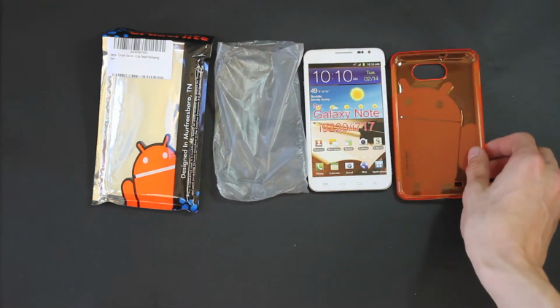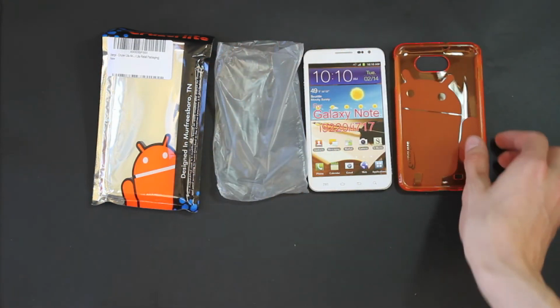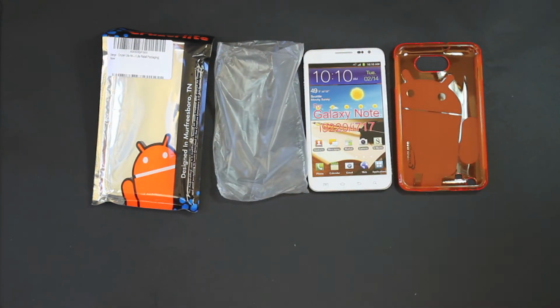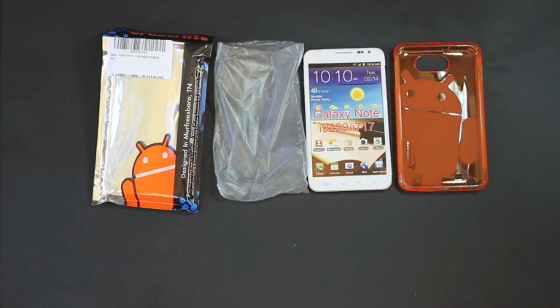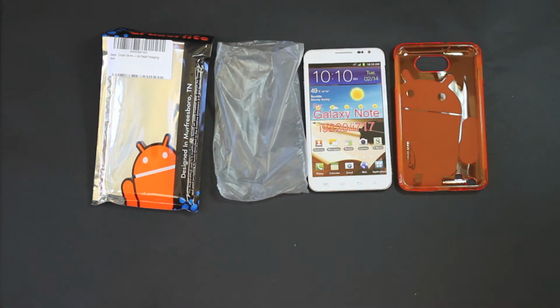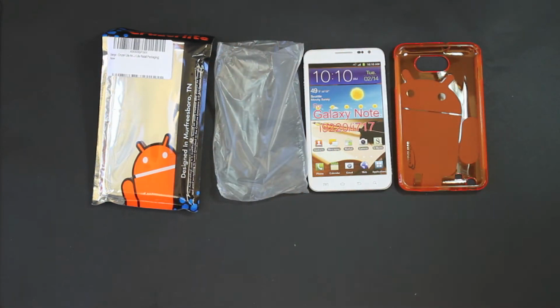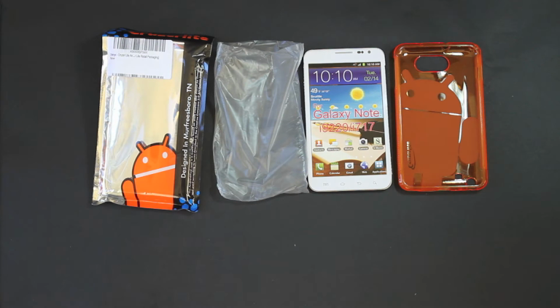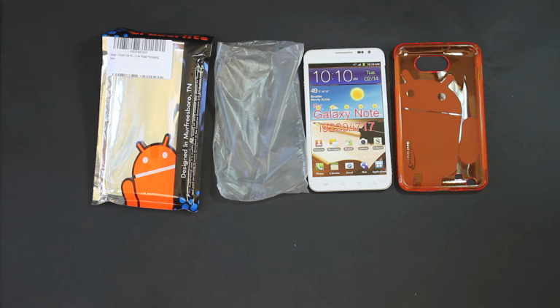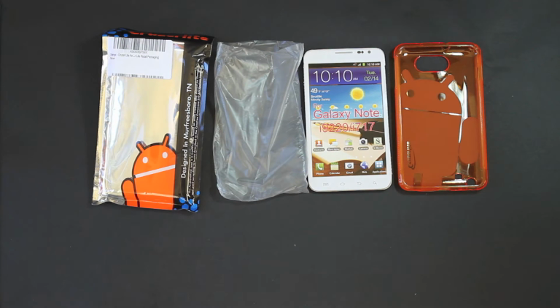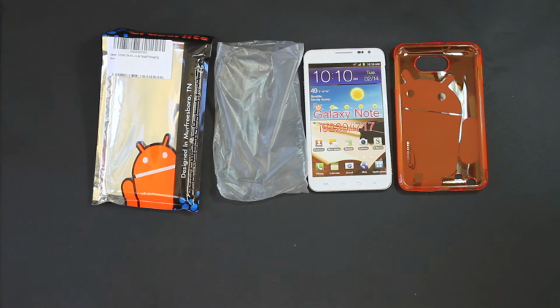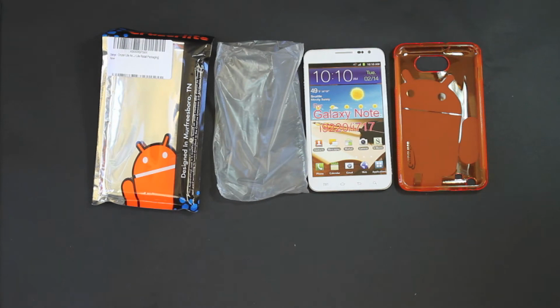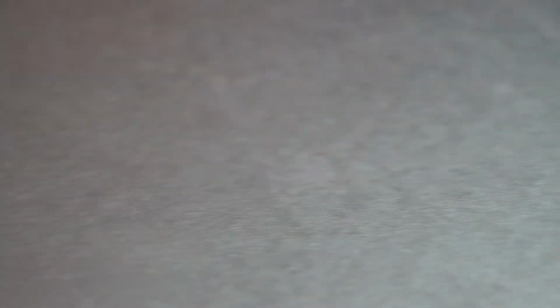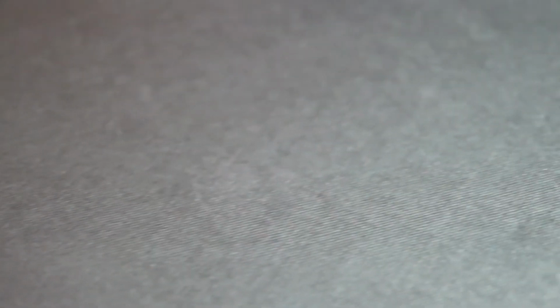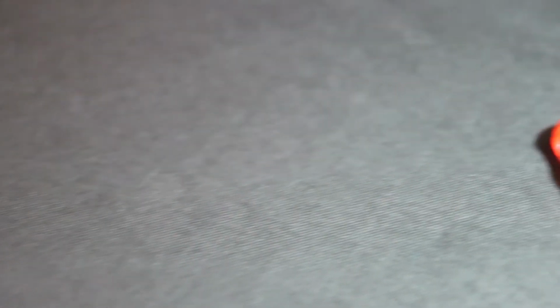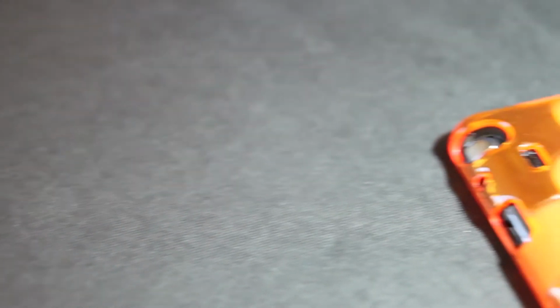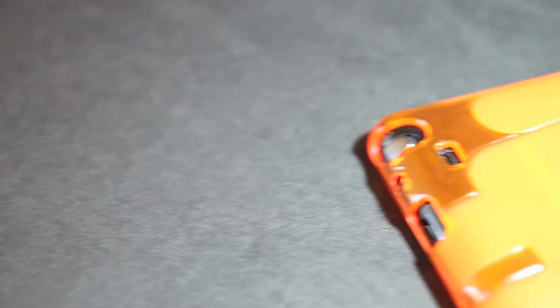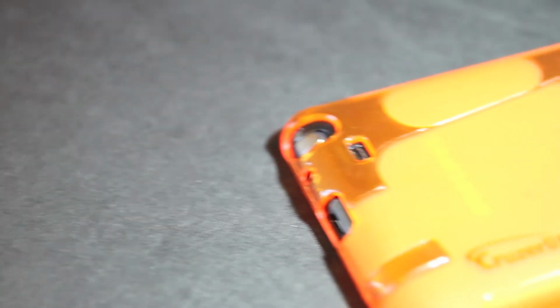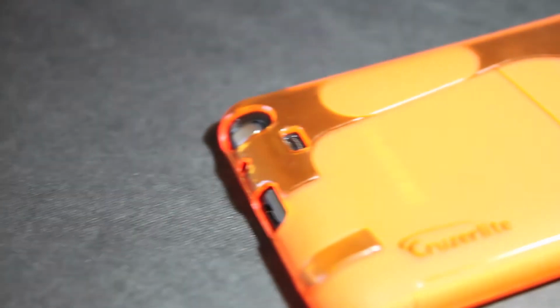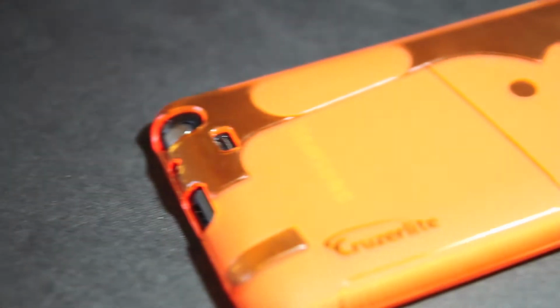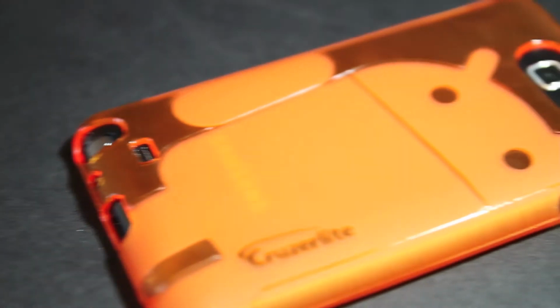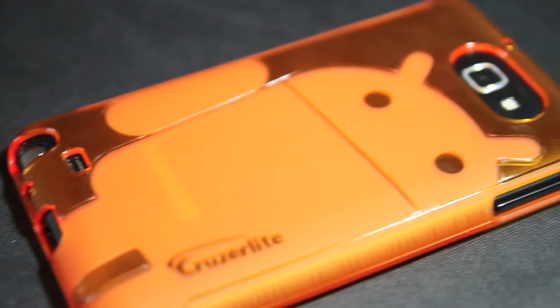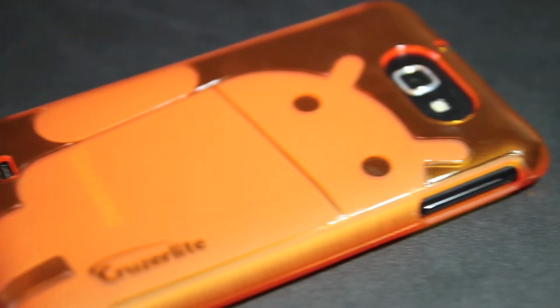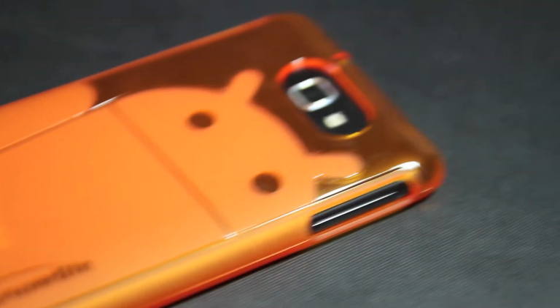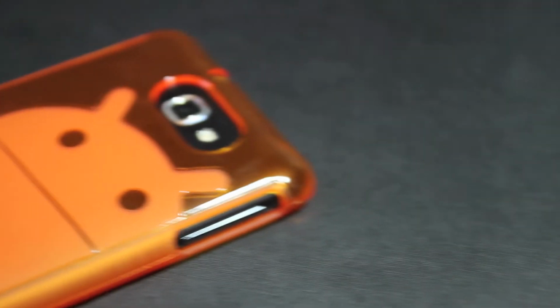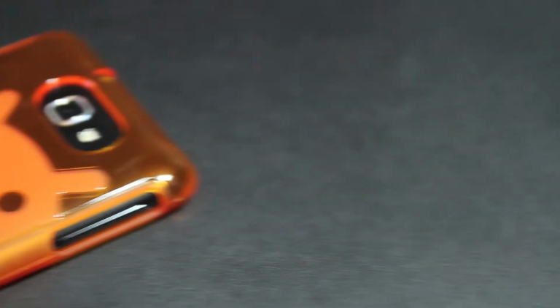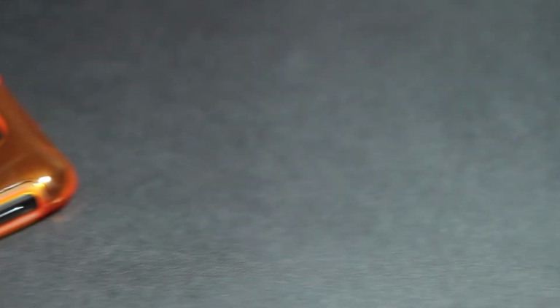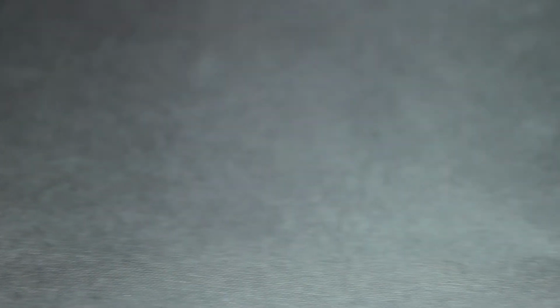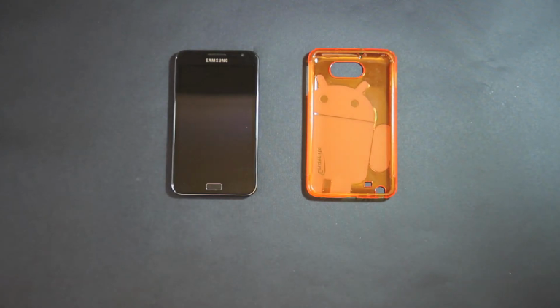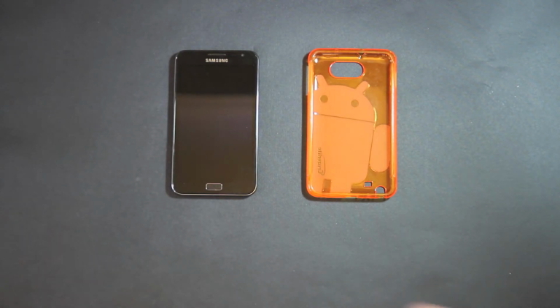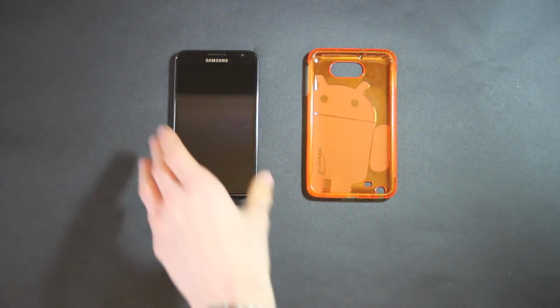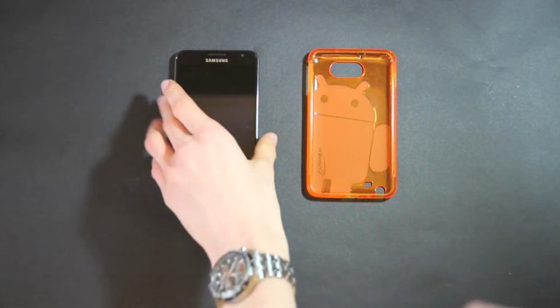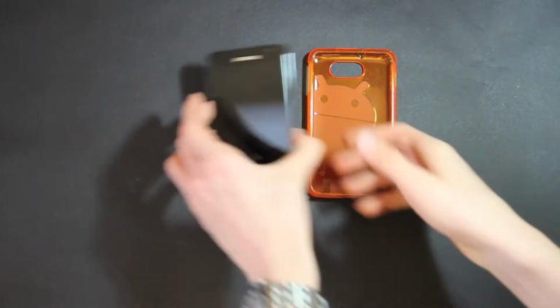Now I've got it out, let's take a closer look at this case. As you can see, everything lines up perfectly when it's on the phone. Let's get it on the phone now and show you how to do that.